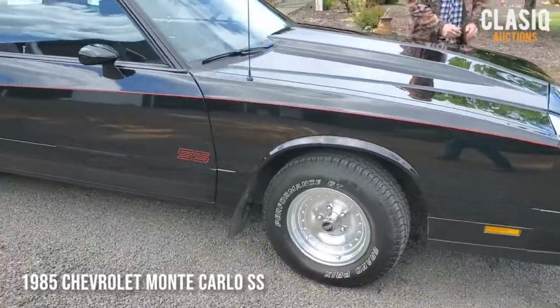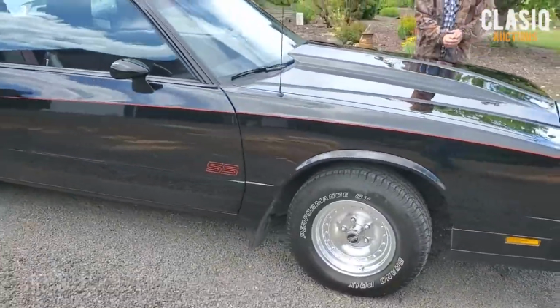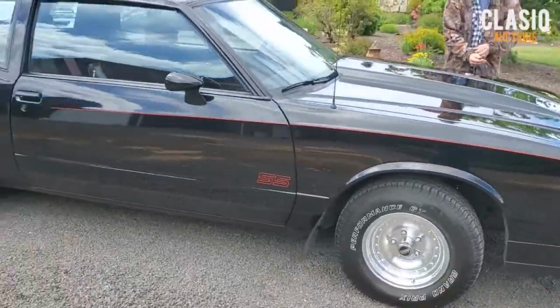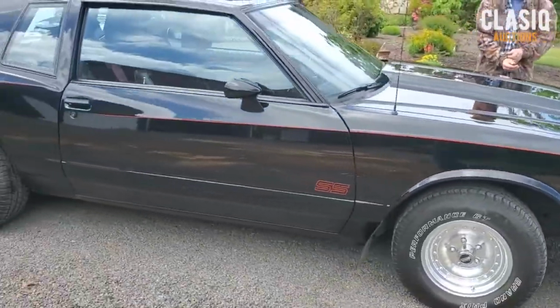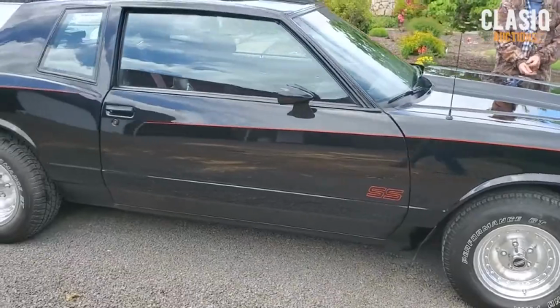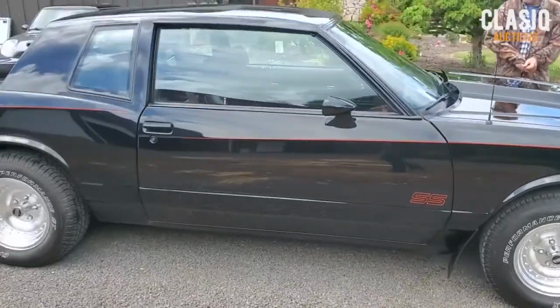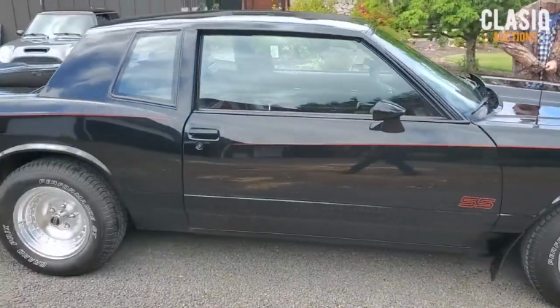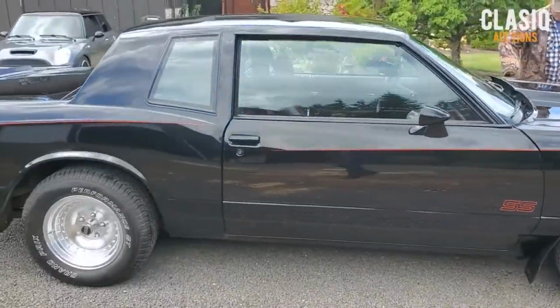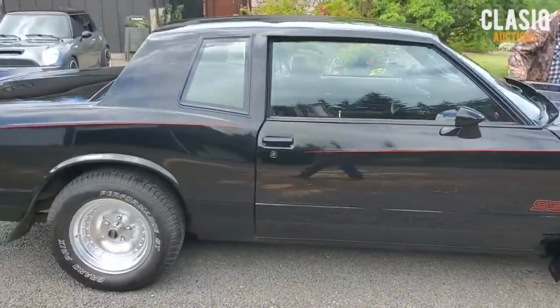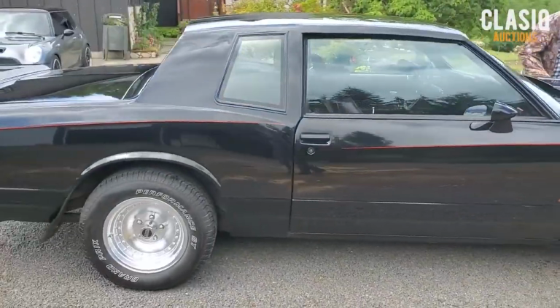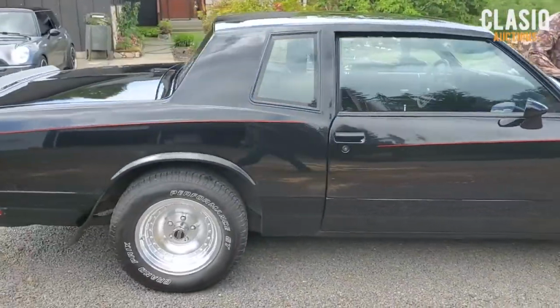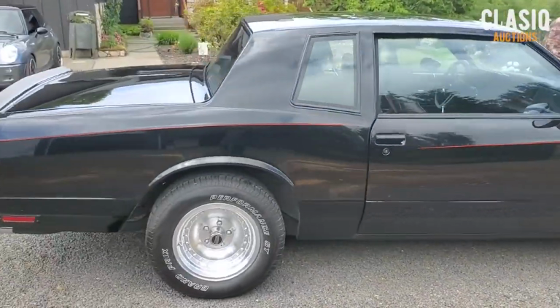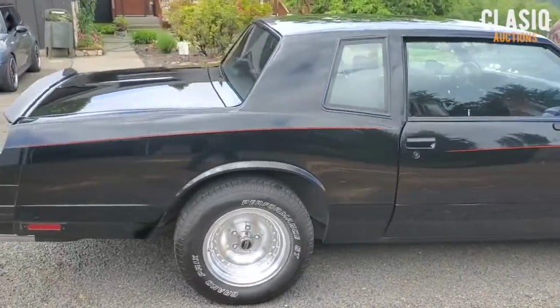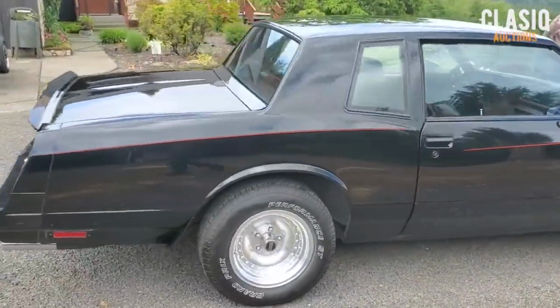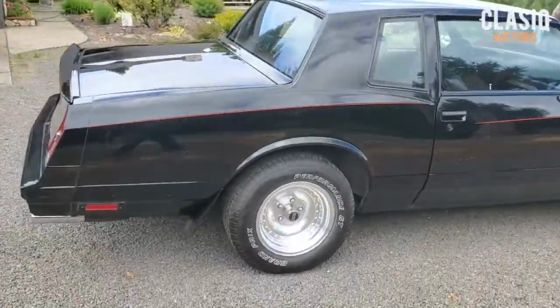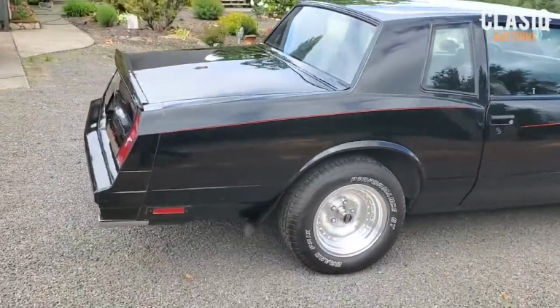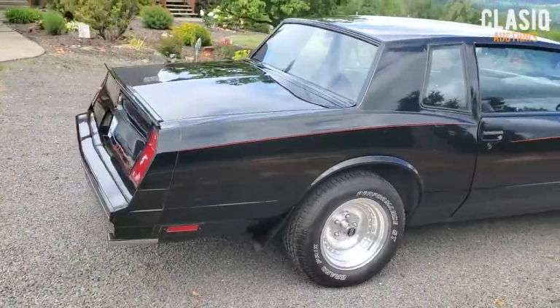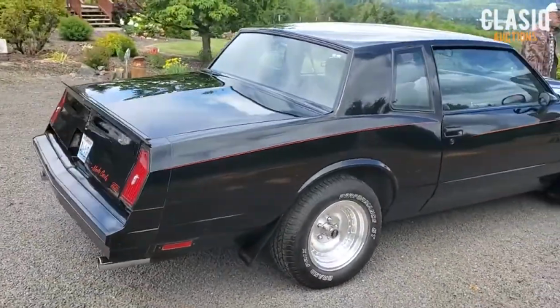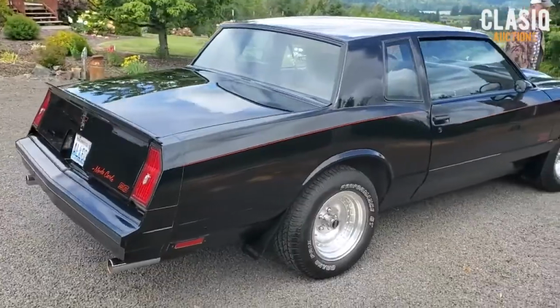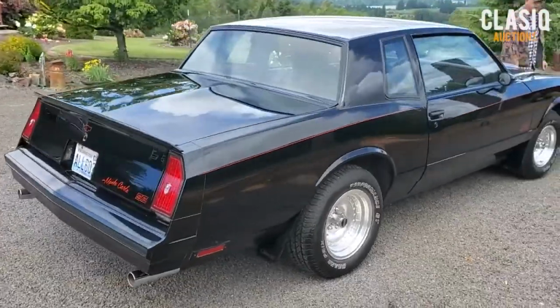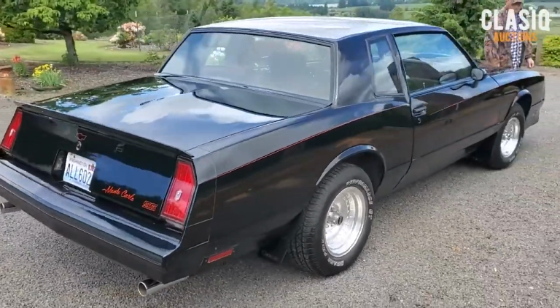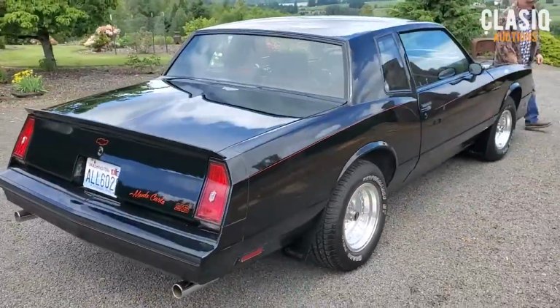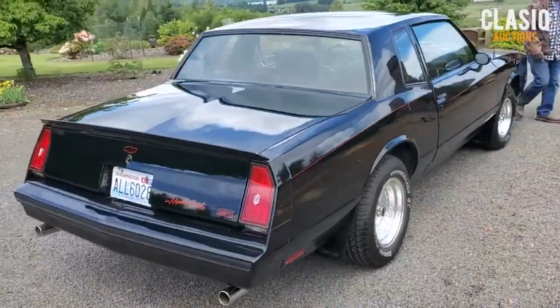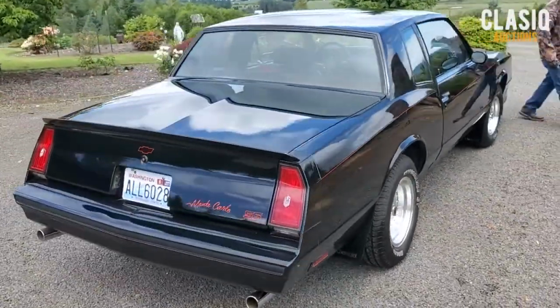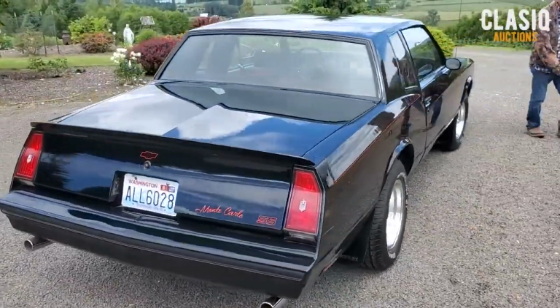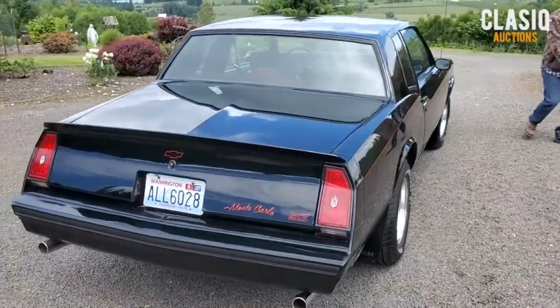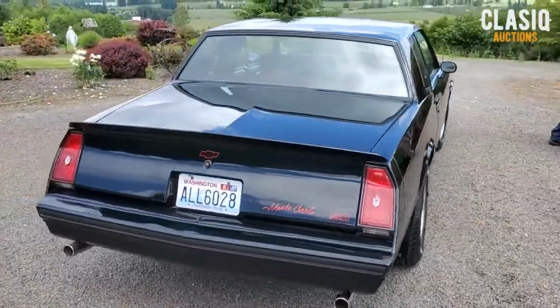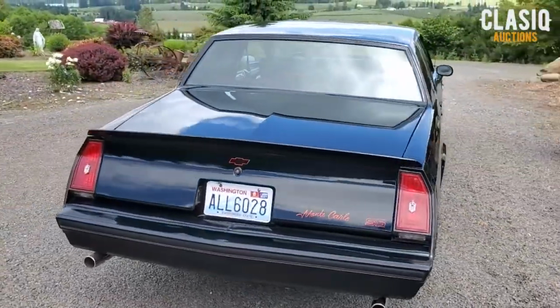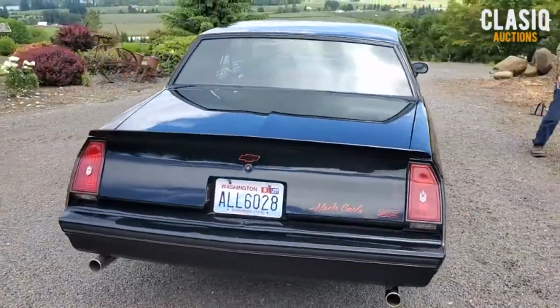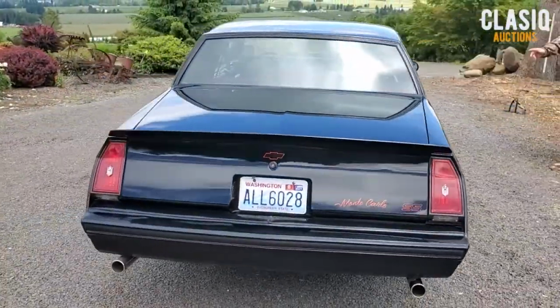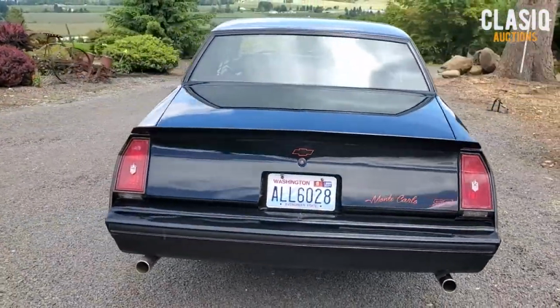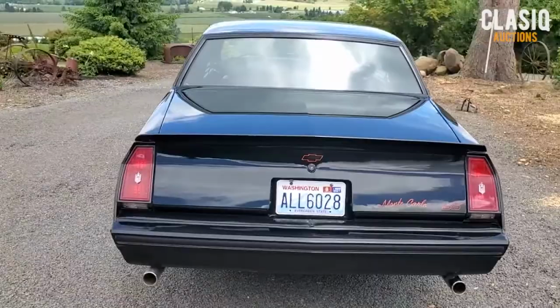Yesterday I put some more wax on it, but I don't think it needs it. Looks pretty shiny. Anyhow, I haven't done the sides yet.